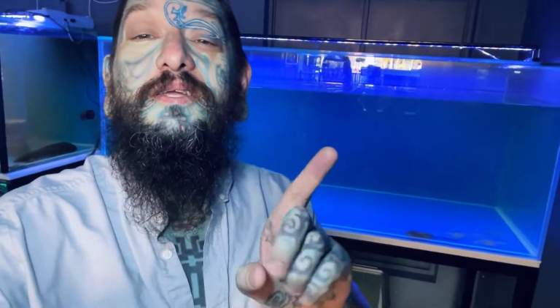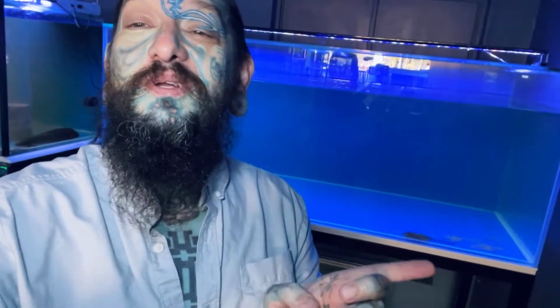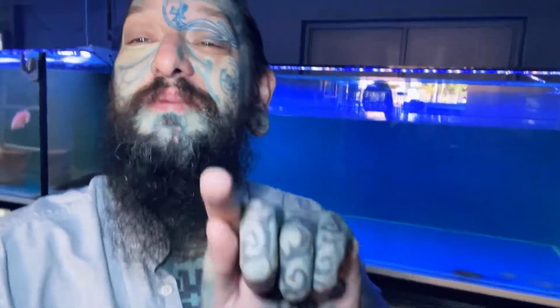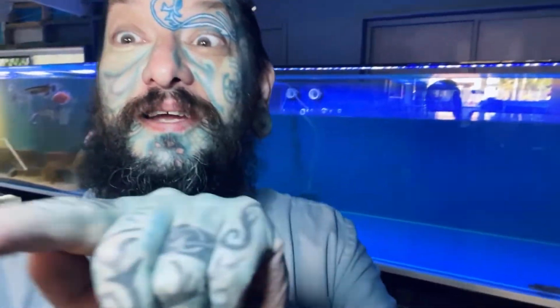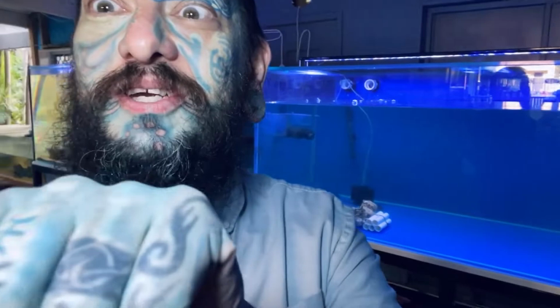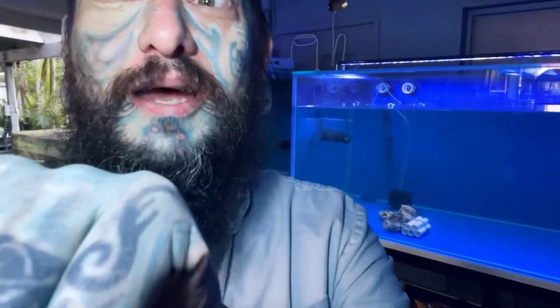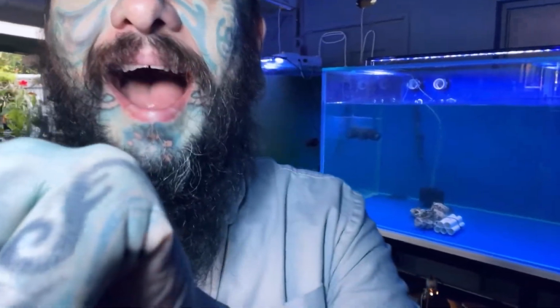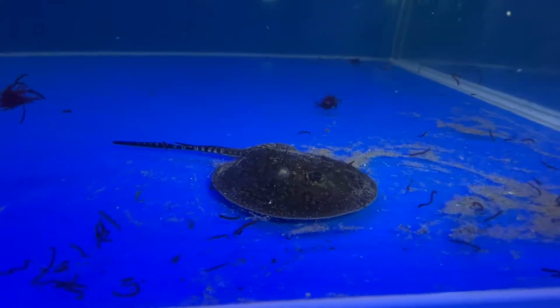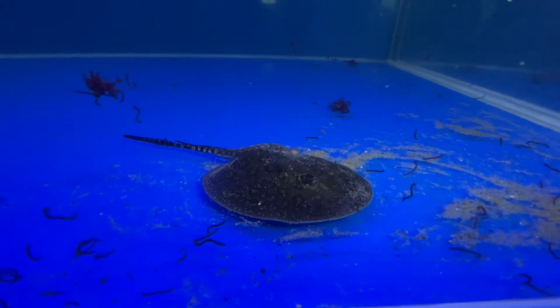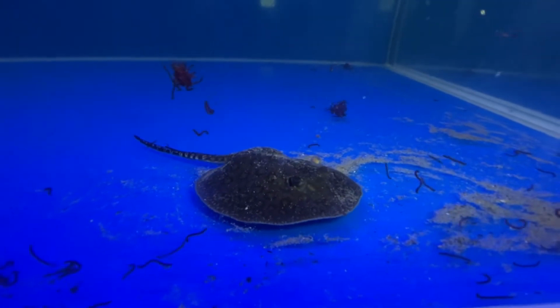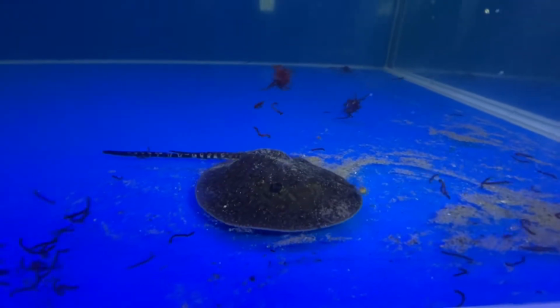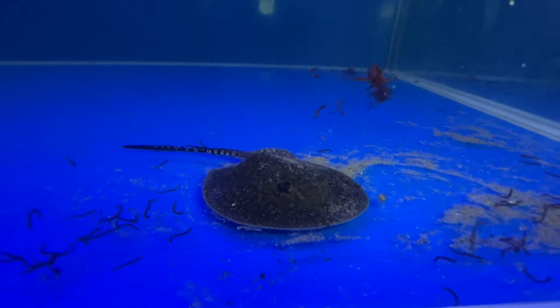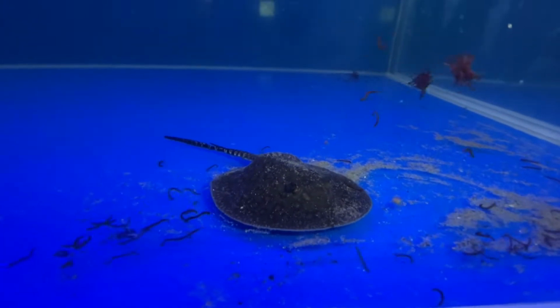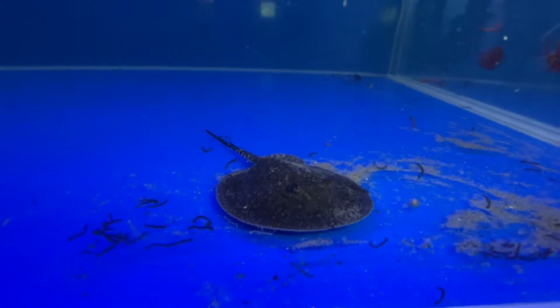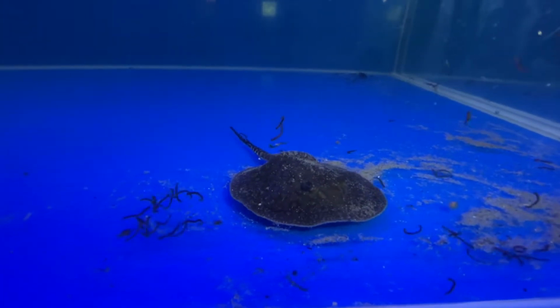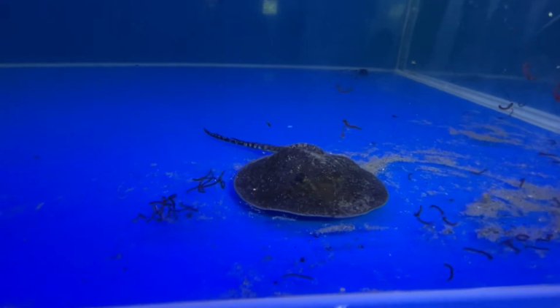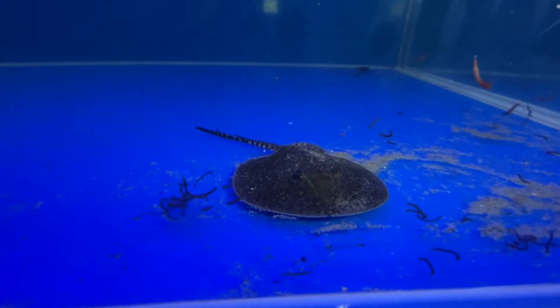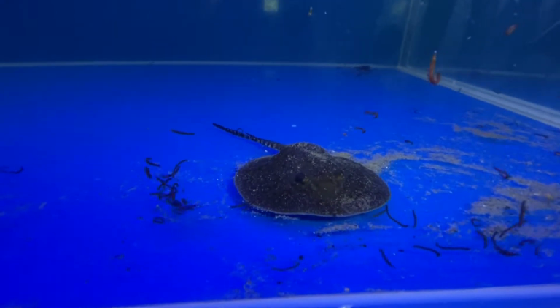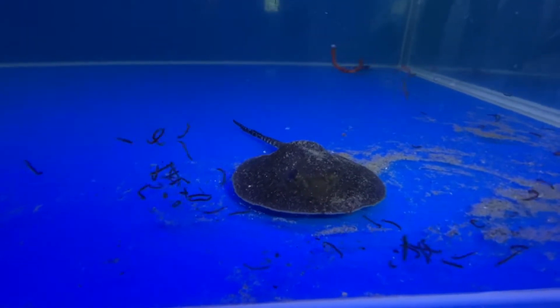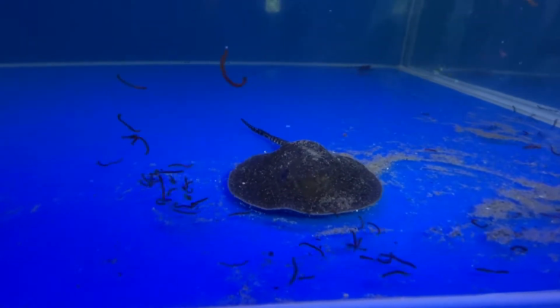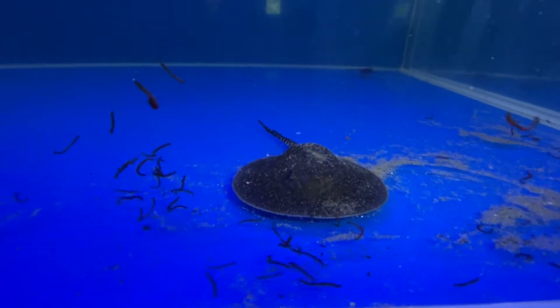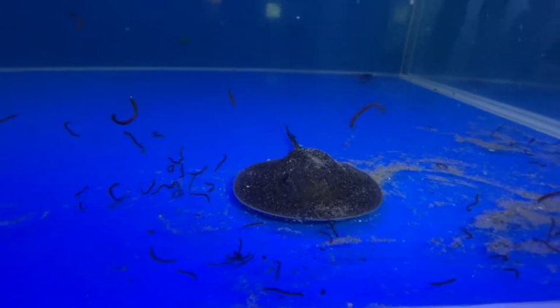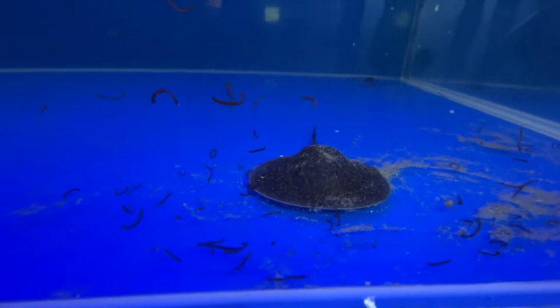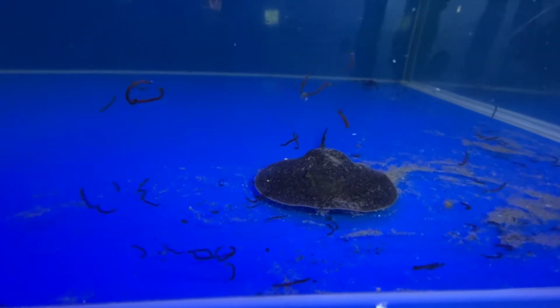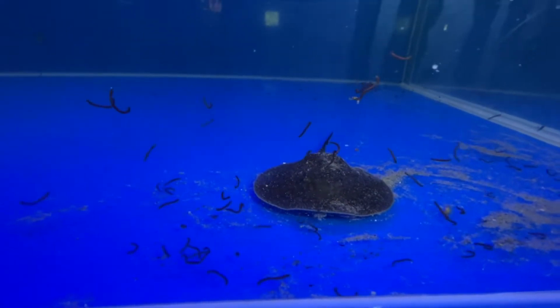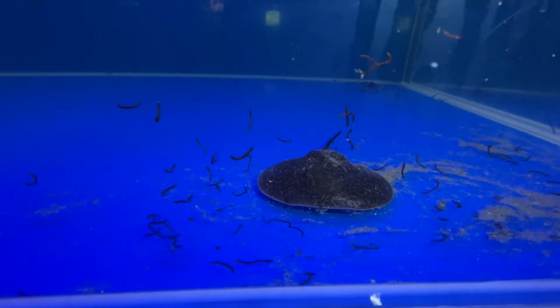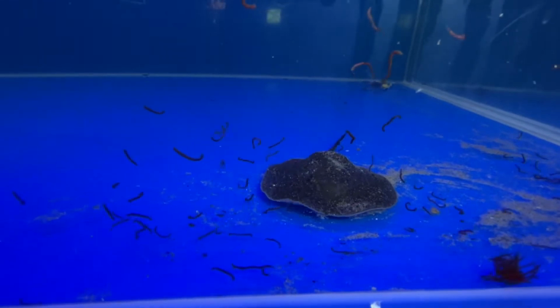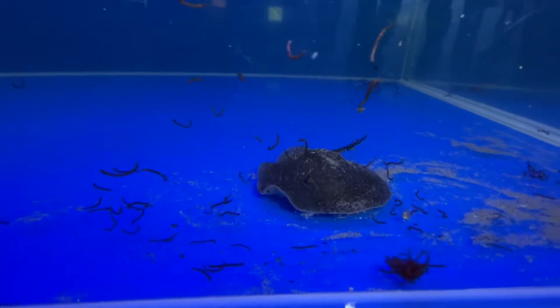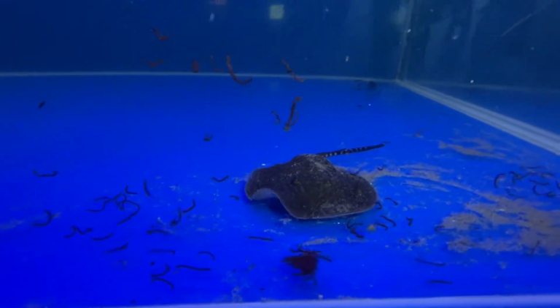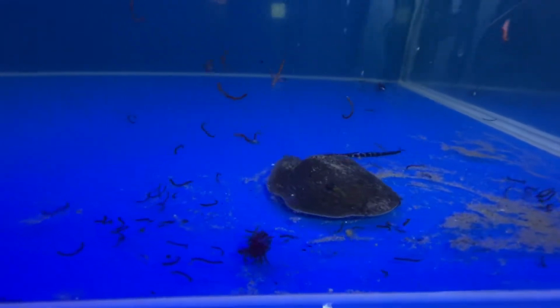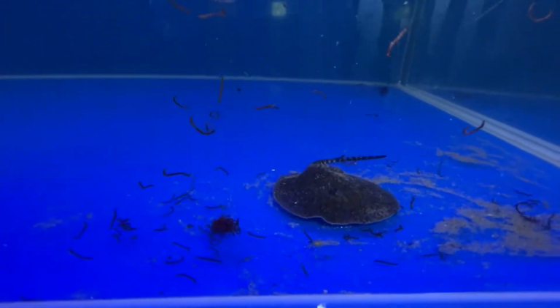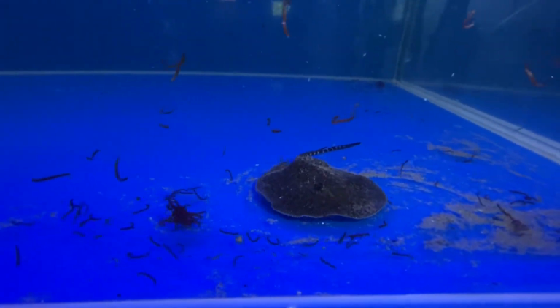Going to look at some baby stingrays. Let me change that camera. It's super noisy here, but it is baby stingray feeding hour. Eating defrosted blood worms. These are freshwater stingrays.